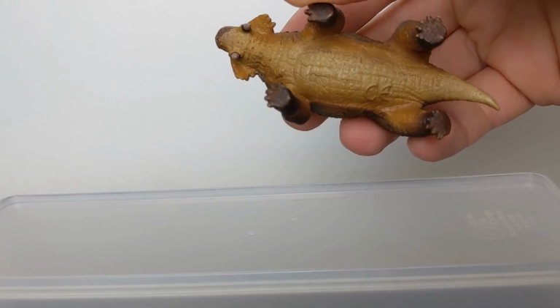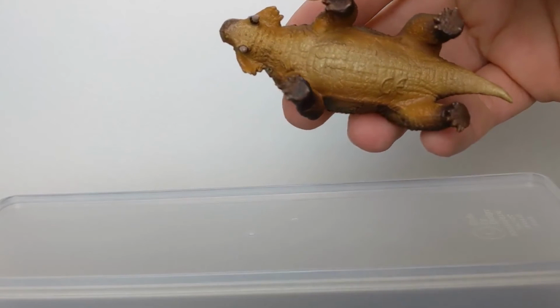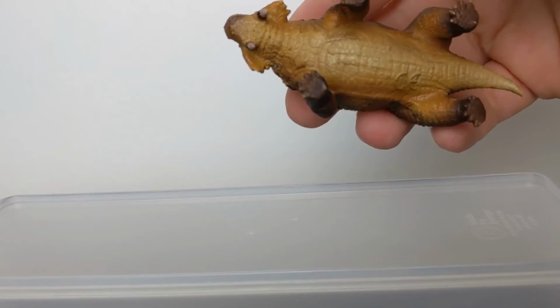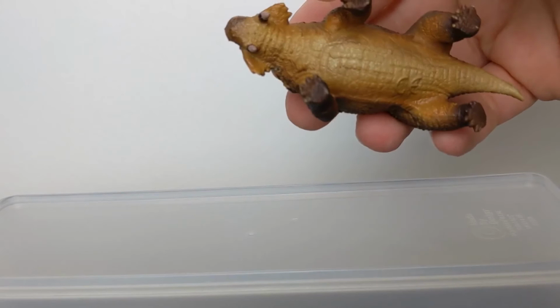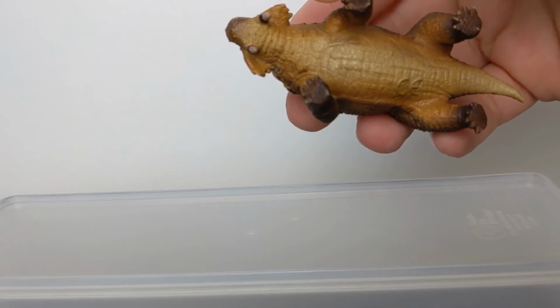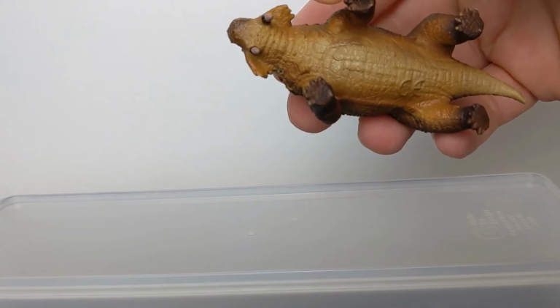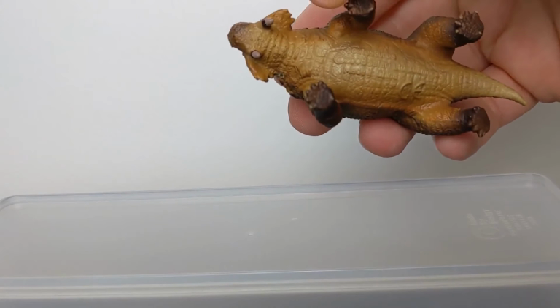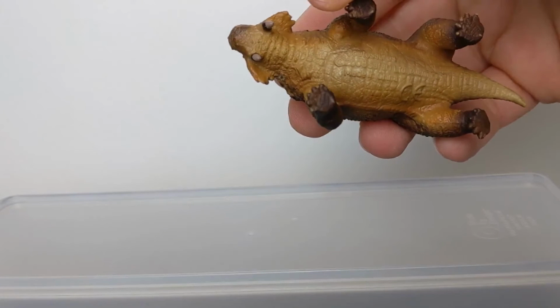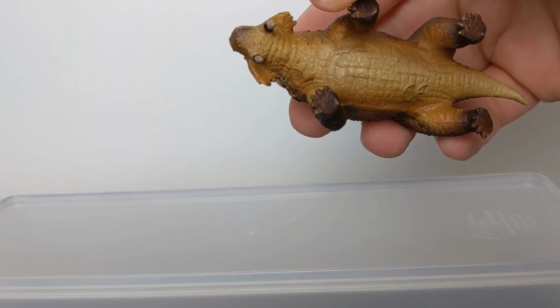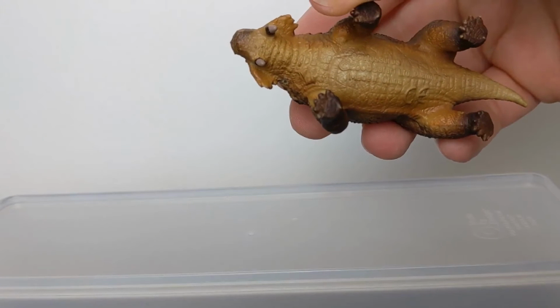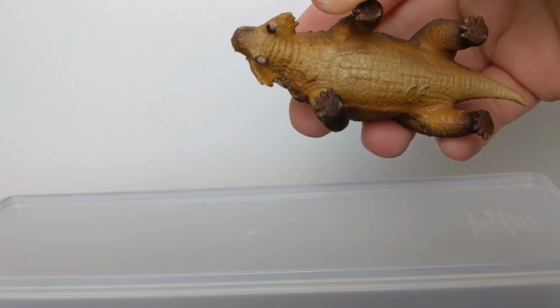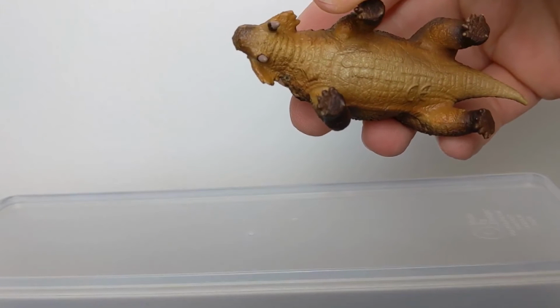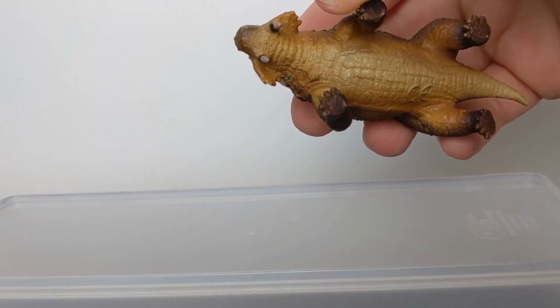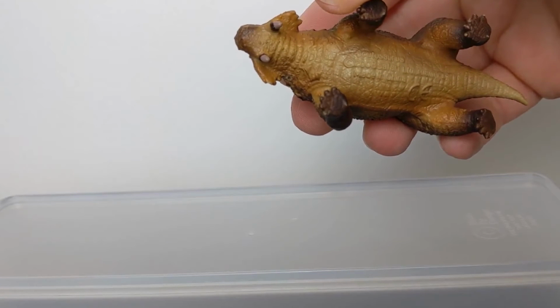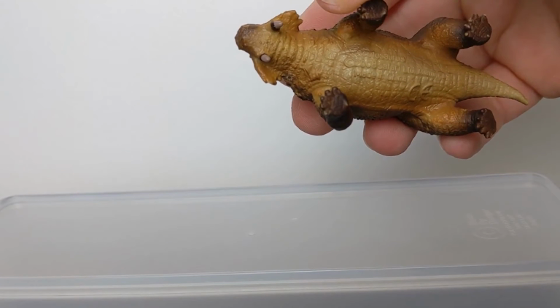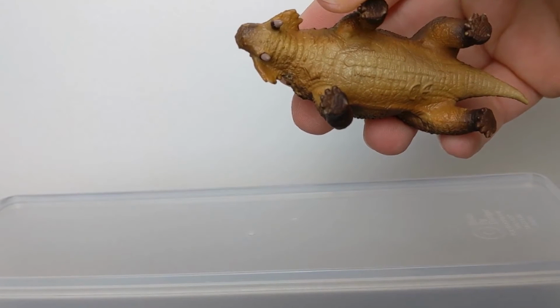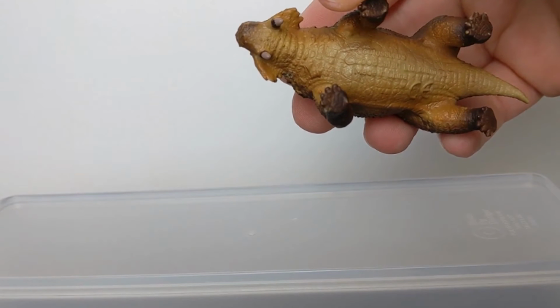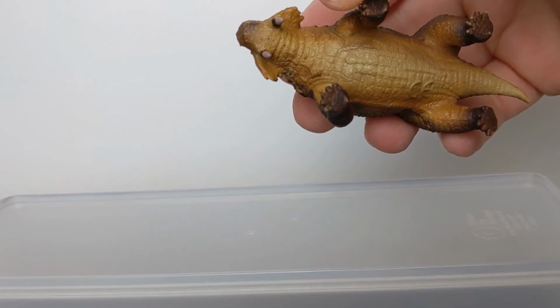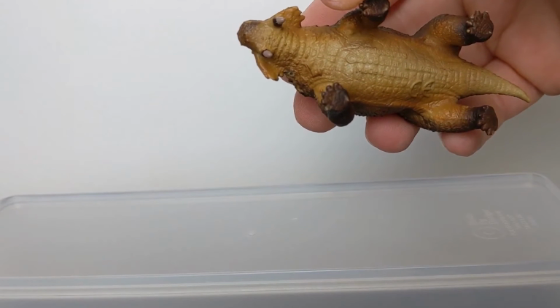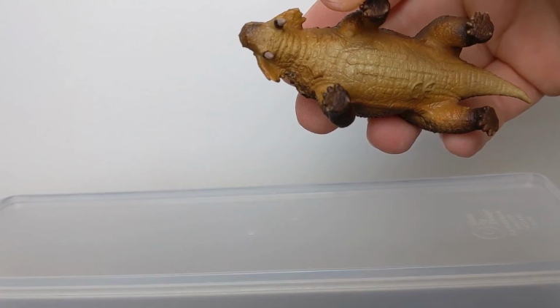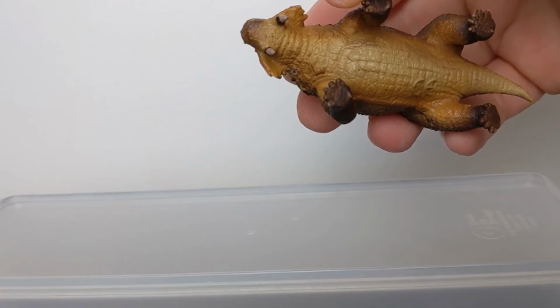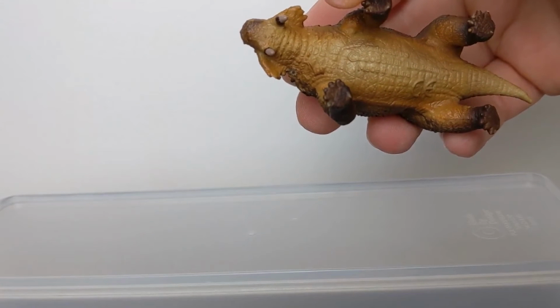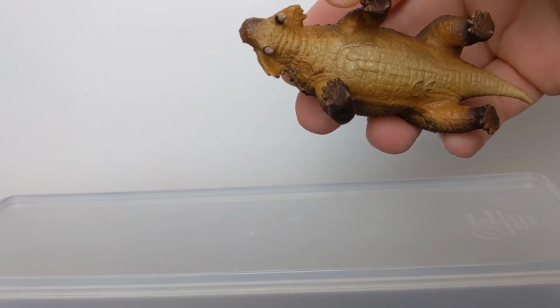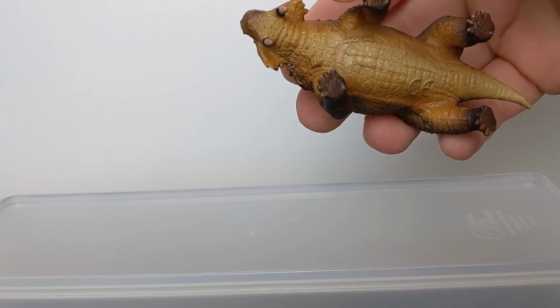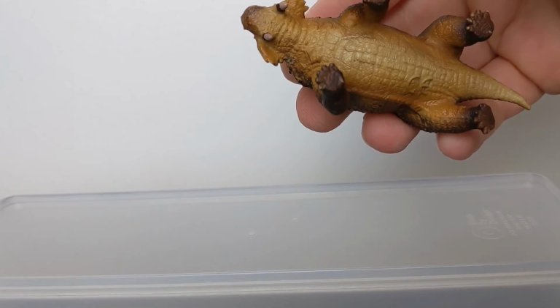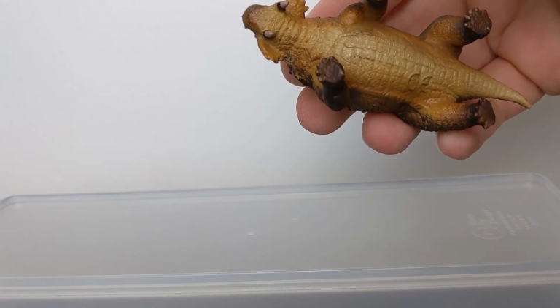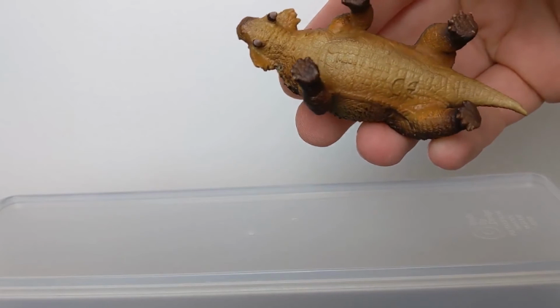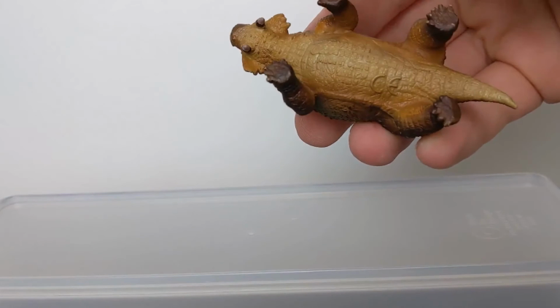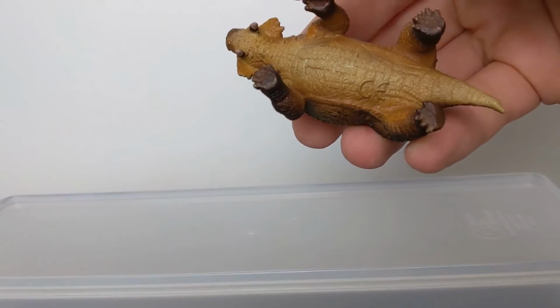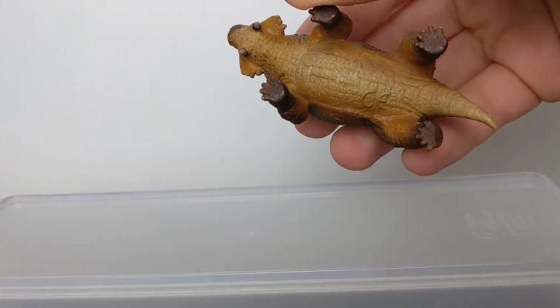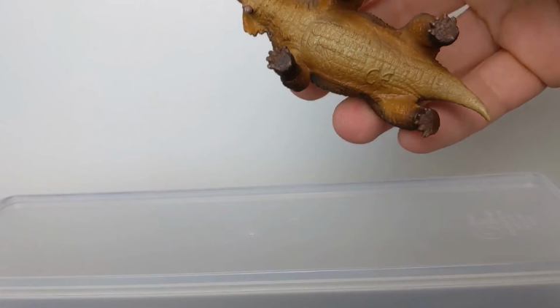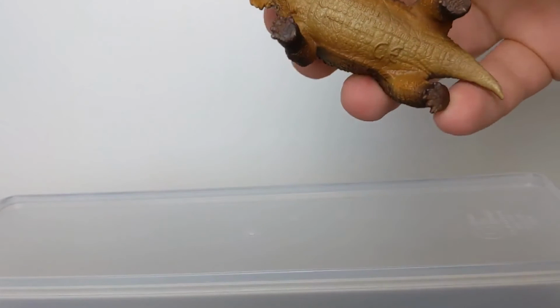And you can see the imprint text right there: Scutosaurus, 2008 Safari LTD, Miami, Florida, made in China, with a nice big CE mark.